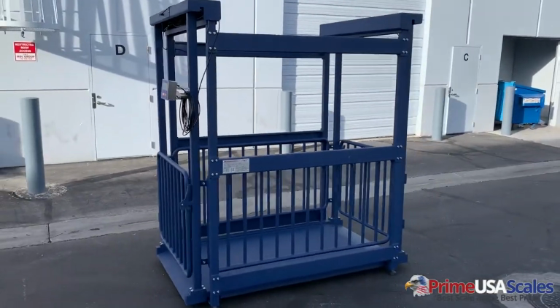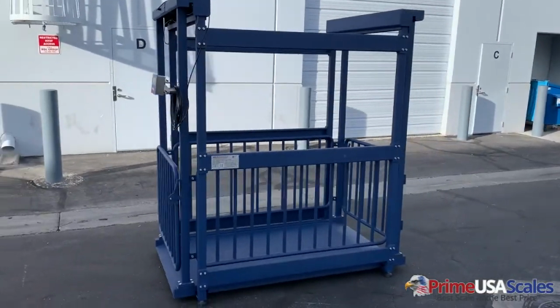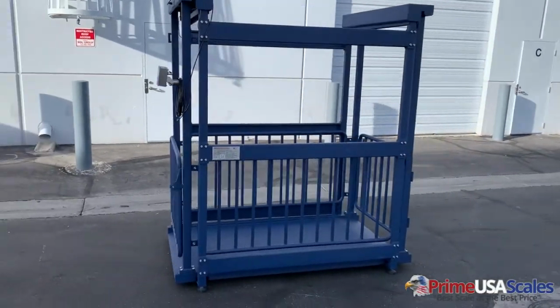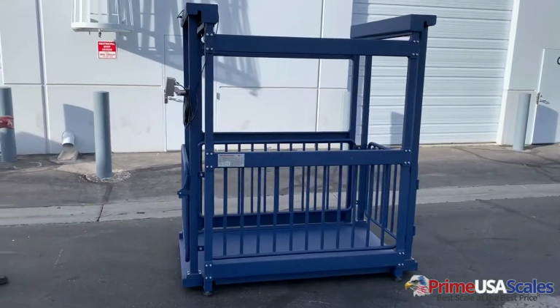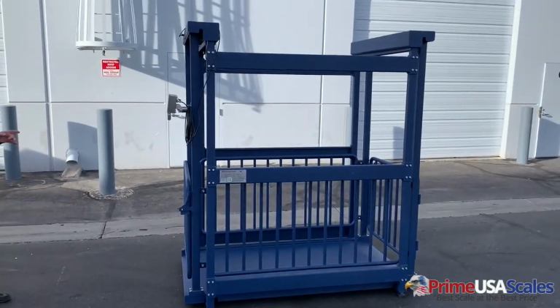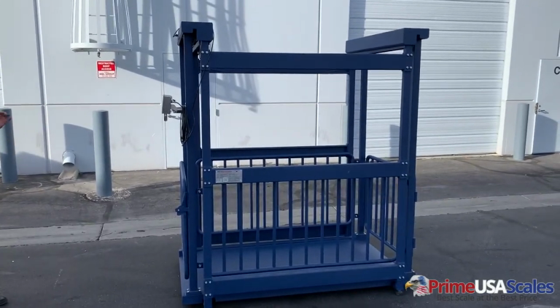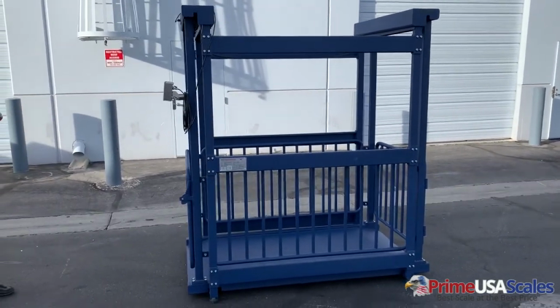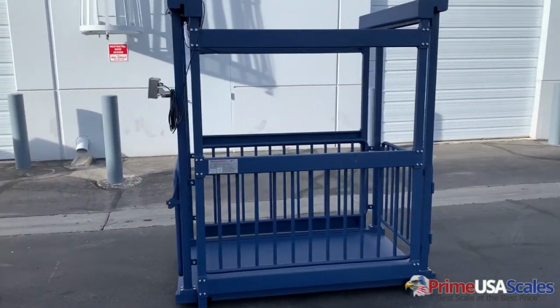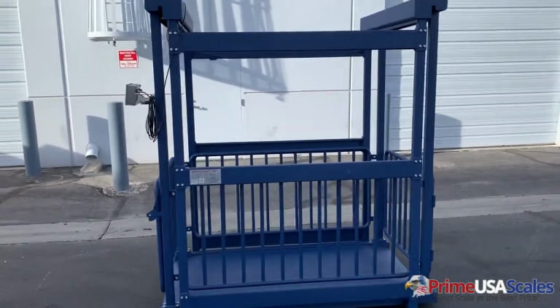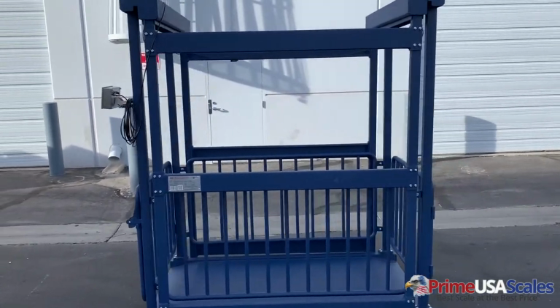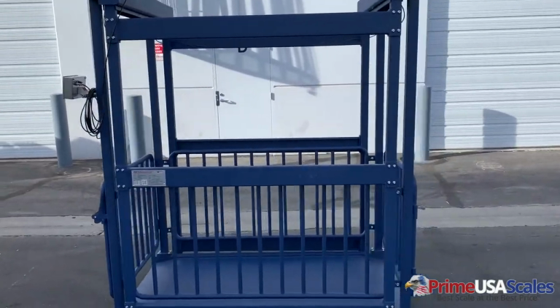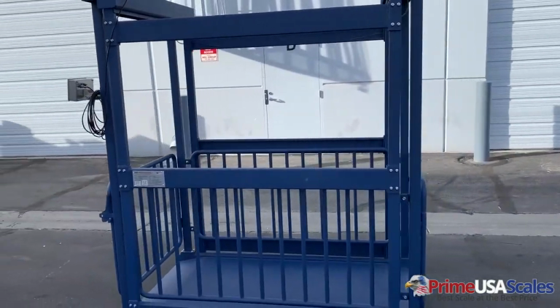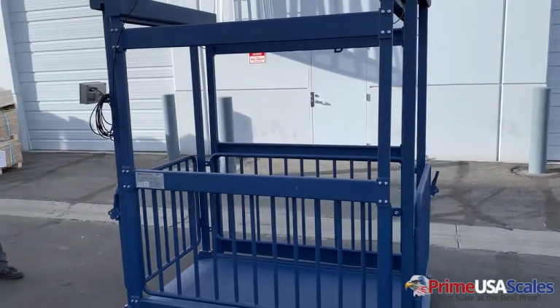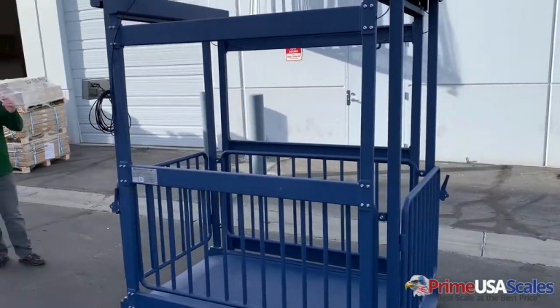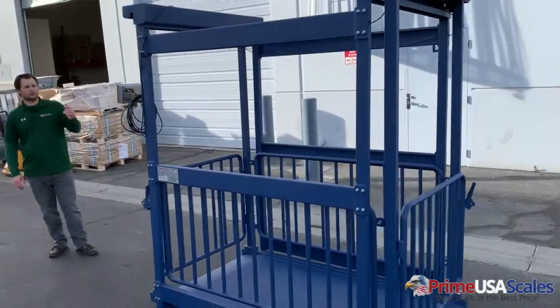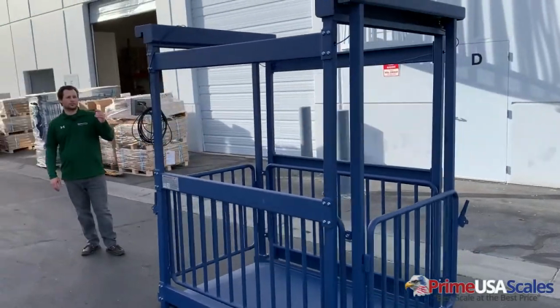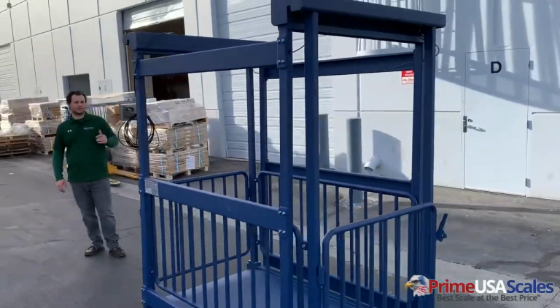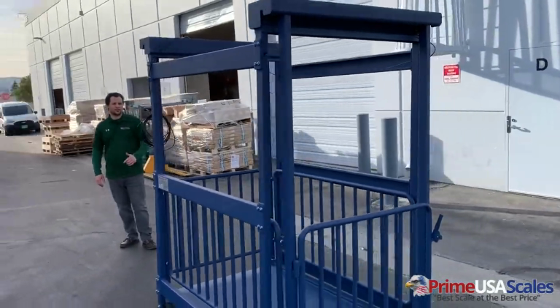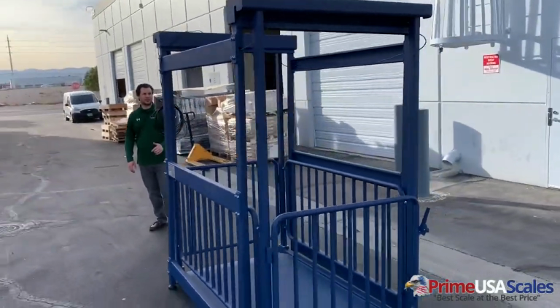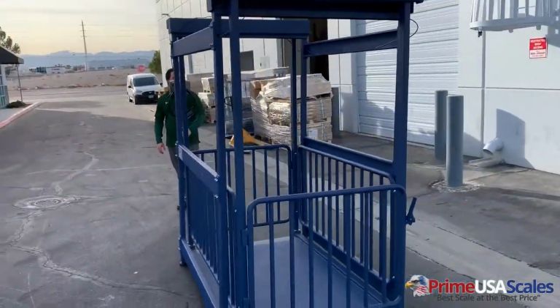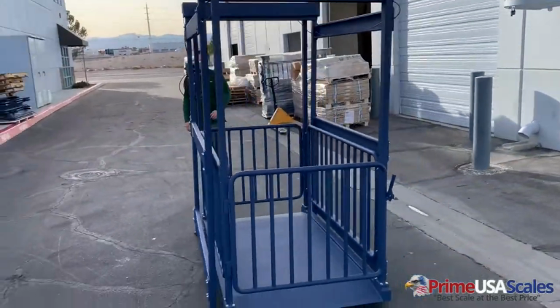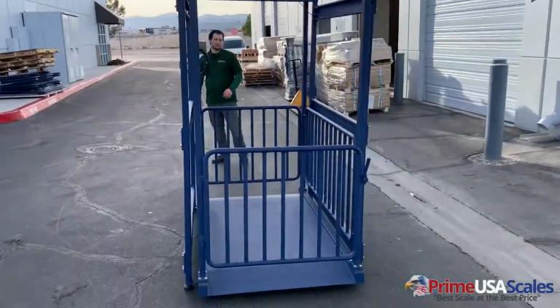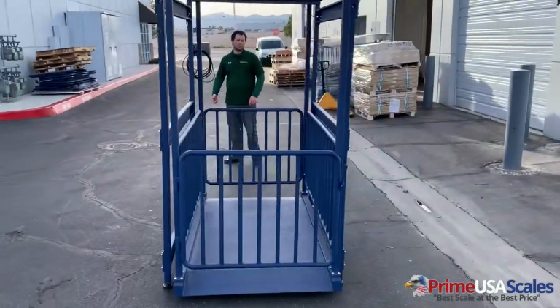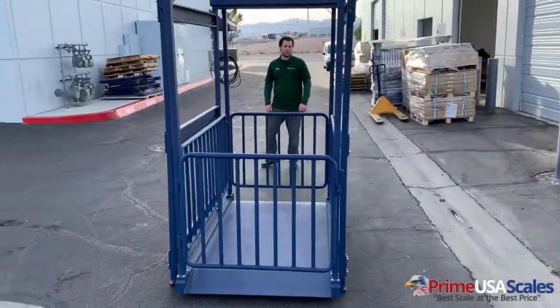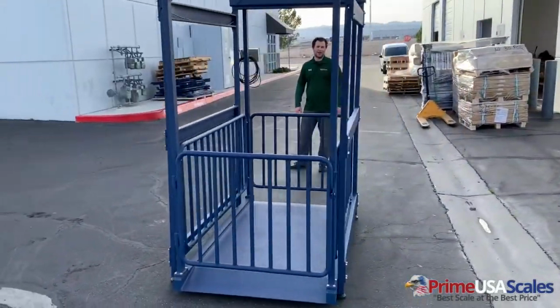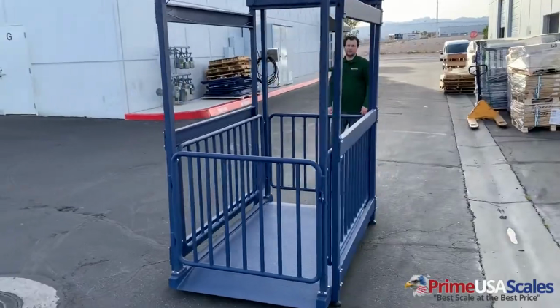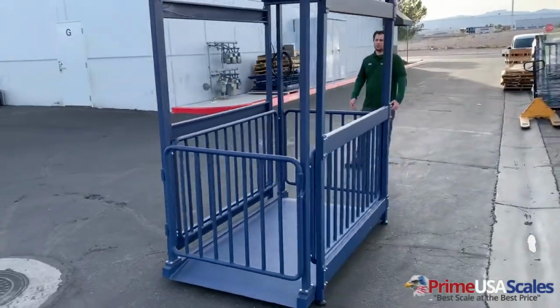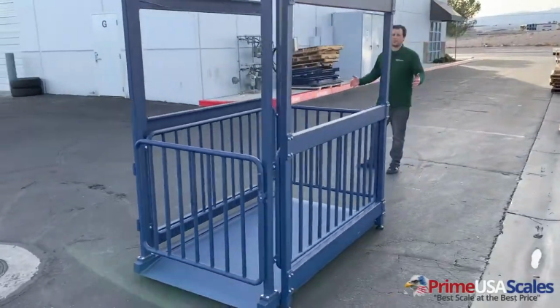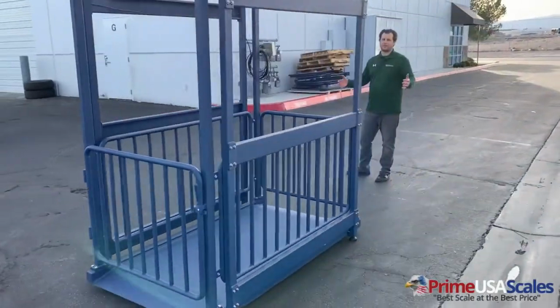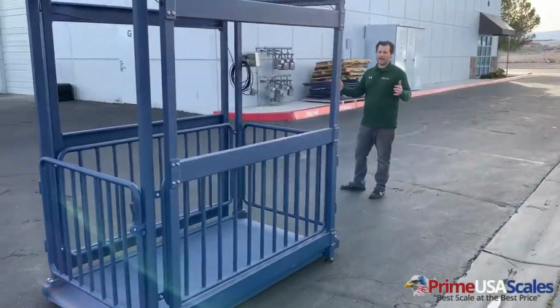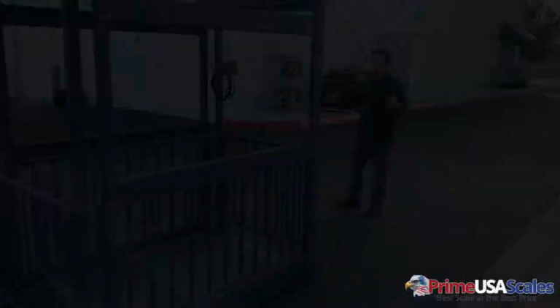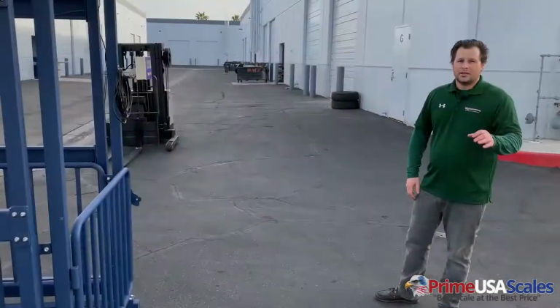The scale system does include your stainless steel indicator. It will come pre-calibrated, and the product will come assembled. If you do prefer for it to come unassembled, that's an option as well for our customers to set up on a level.